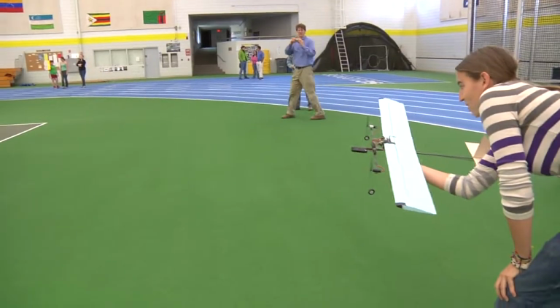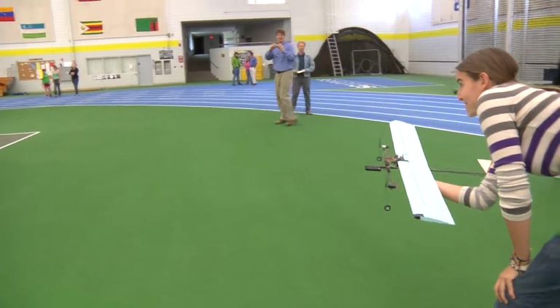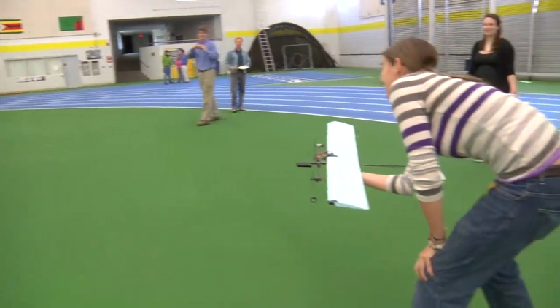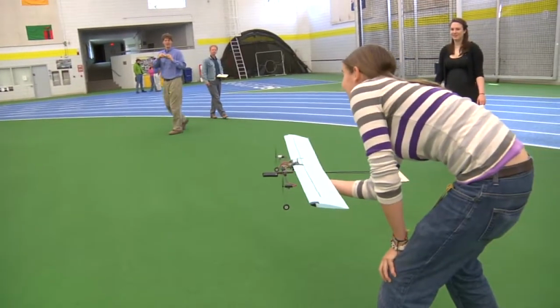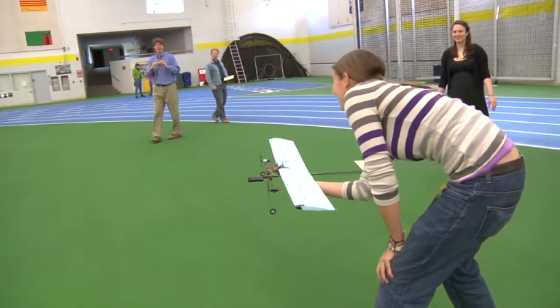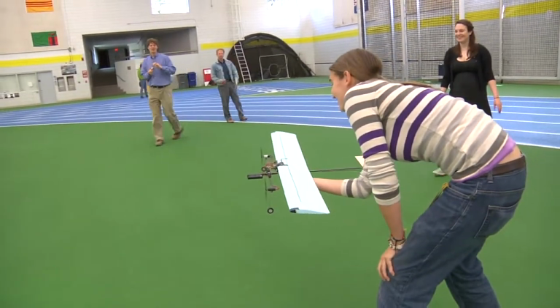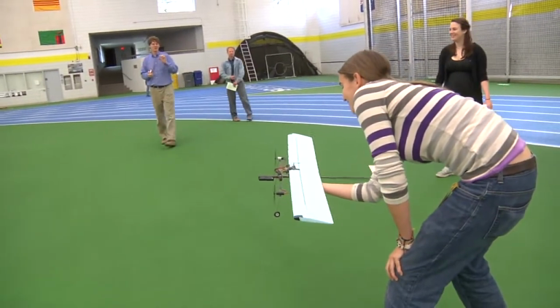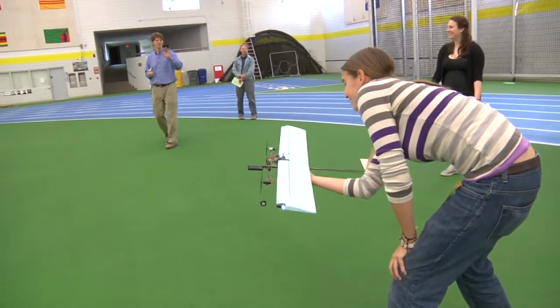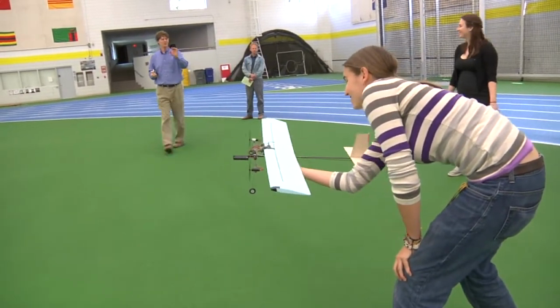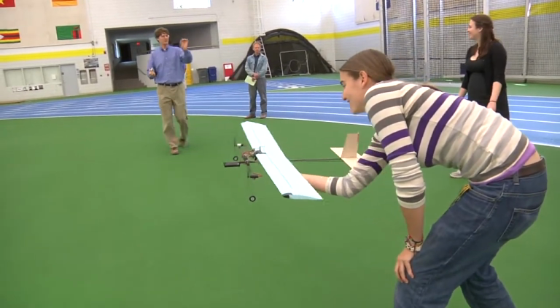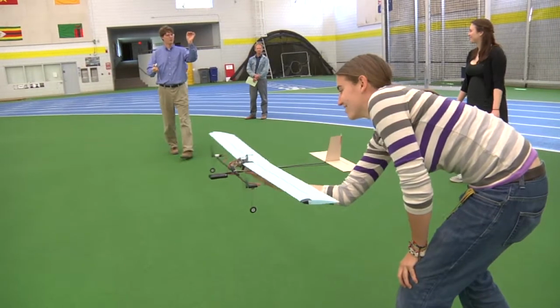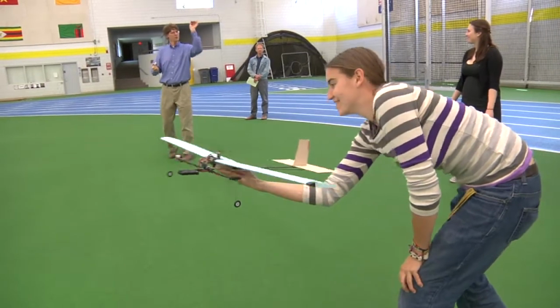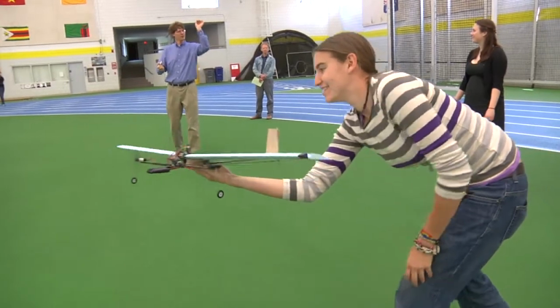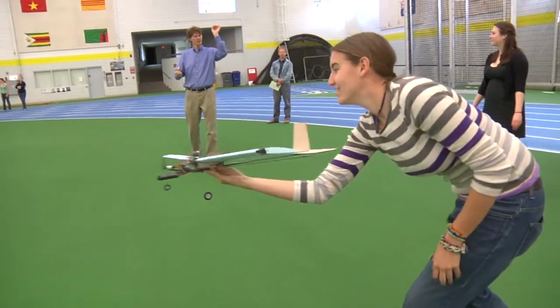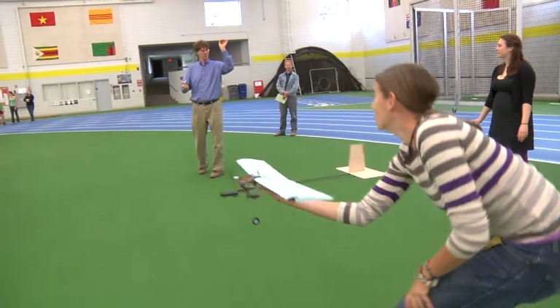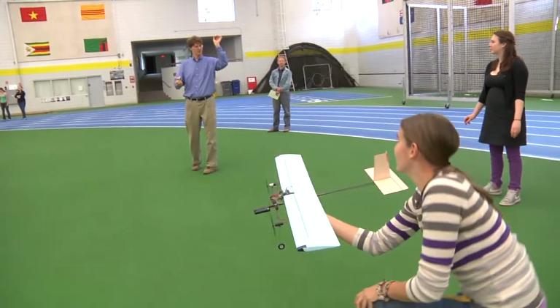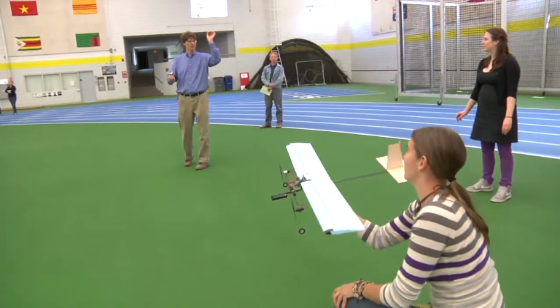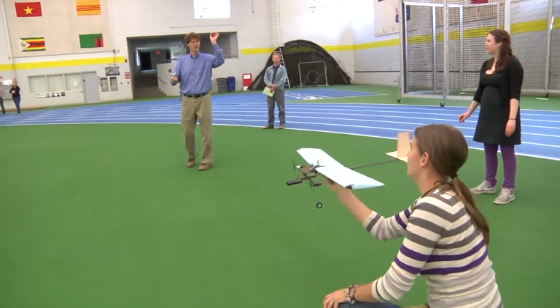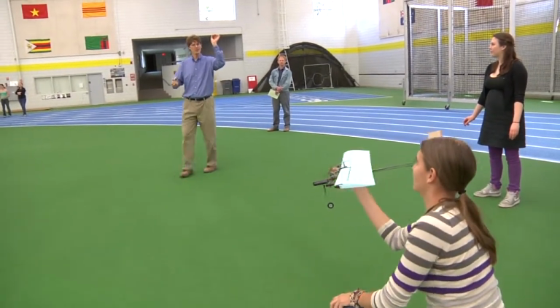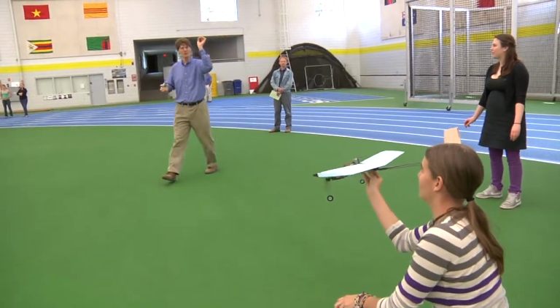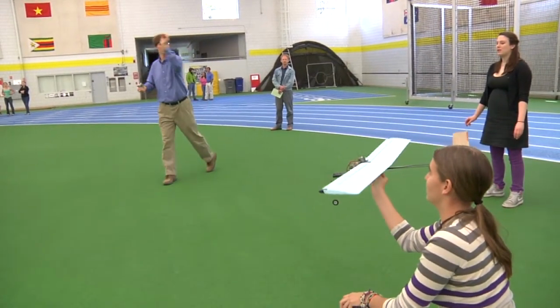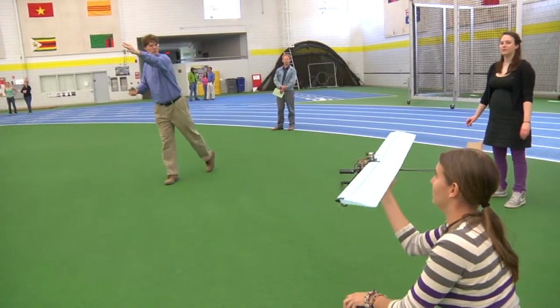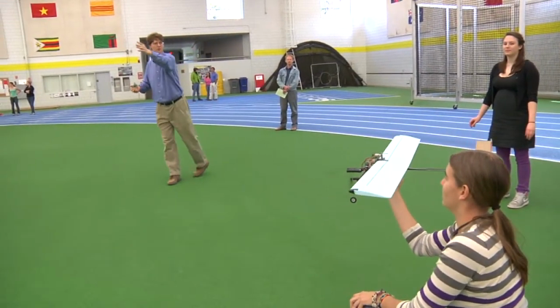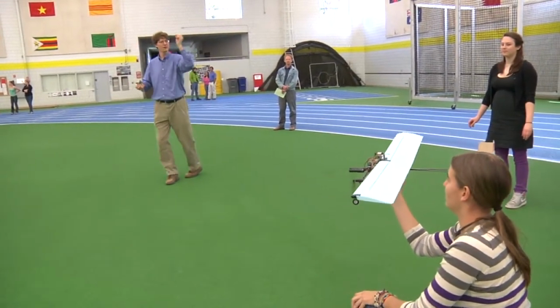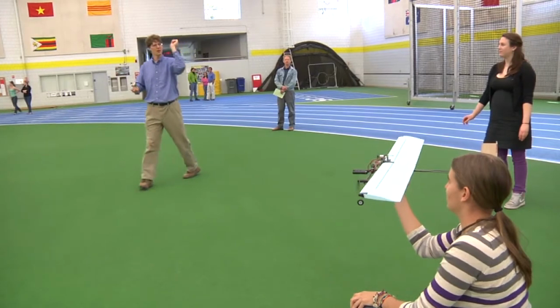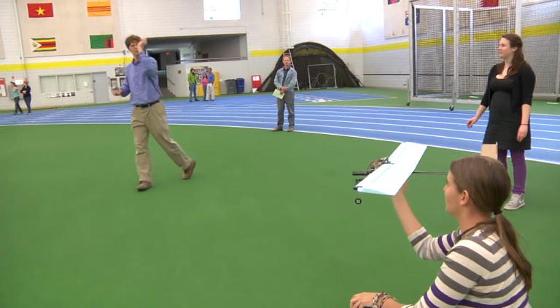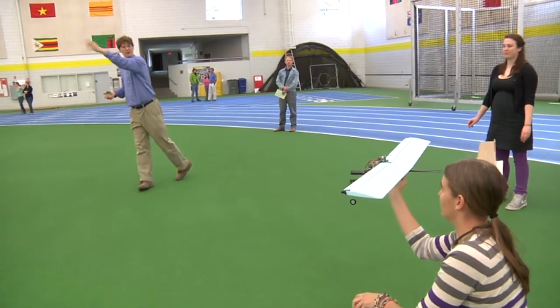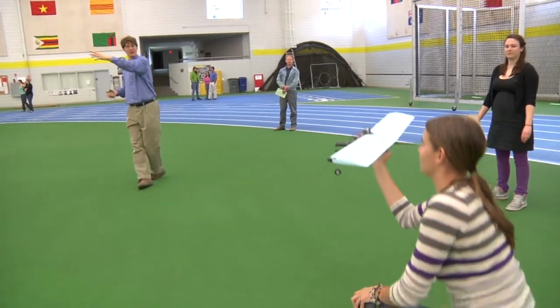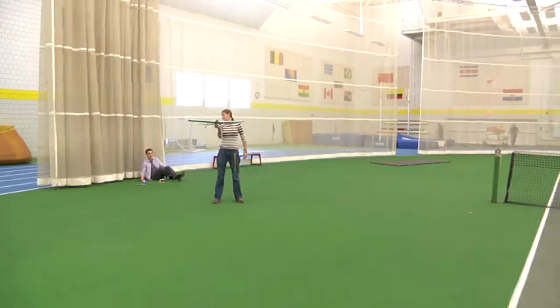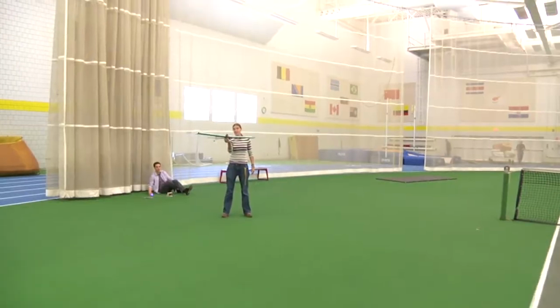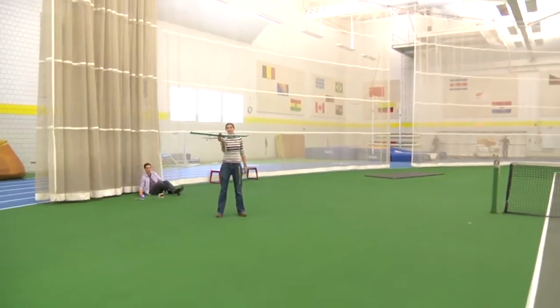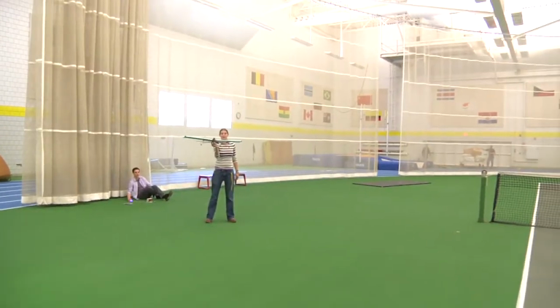This thing wants to go. One little piece of advice: if you hold it above you, even though it's a little further to crash, you'll get a much smoother throw. So really straight arm, really easy. Ready? Go for it.